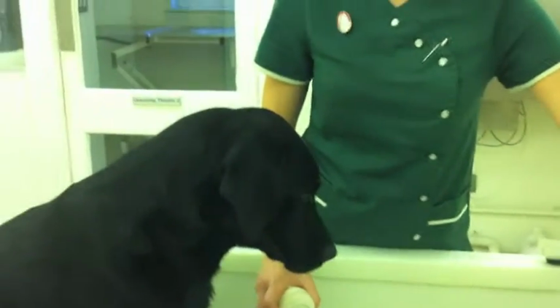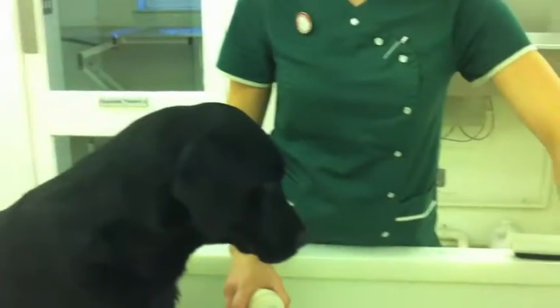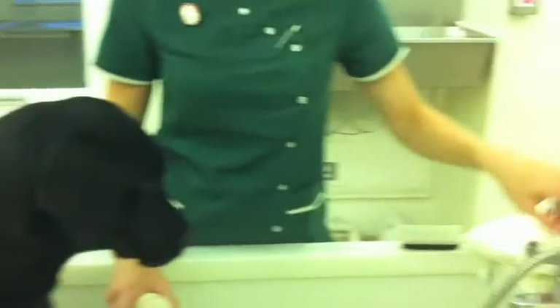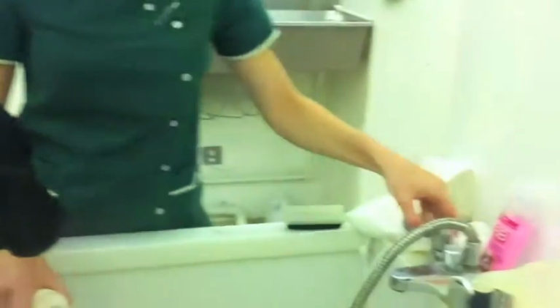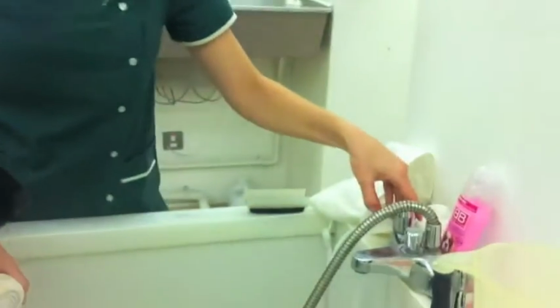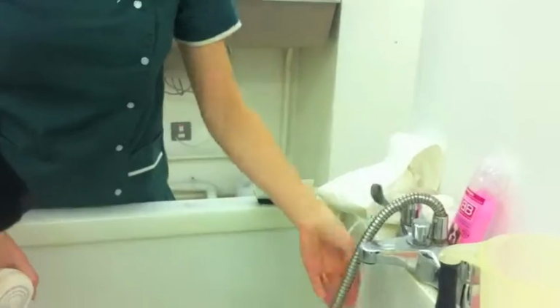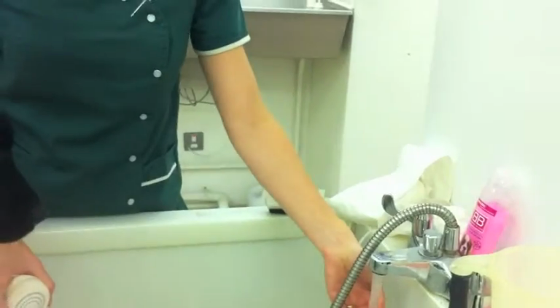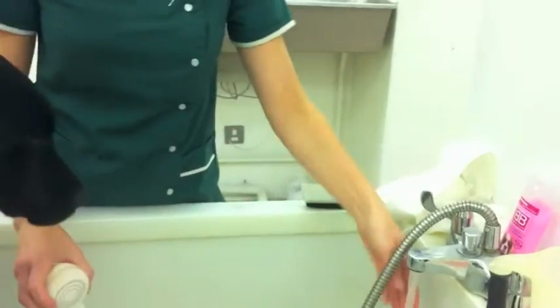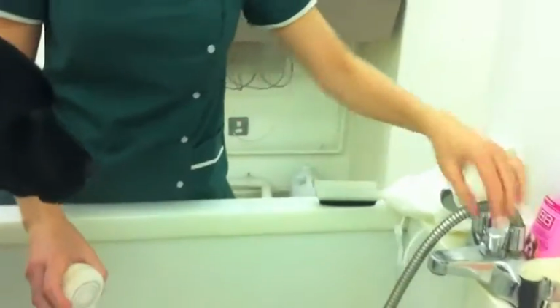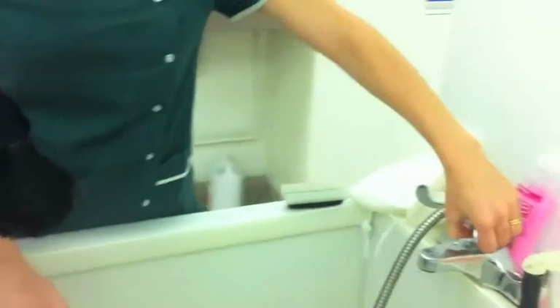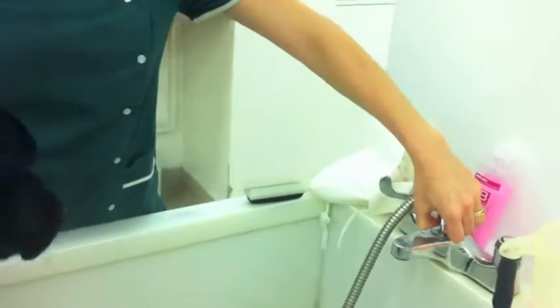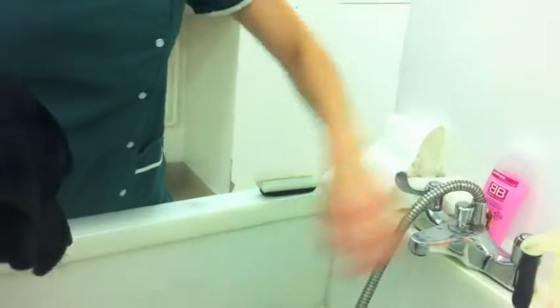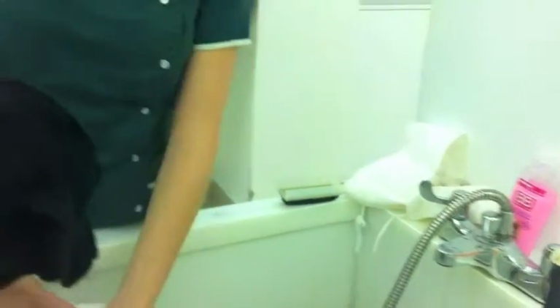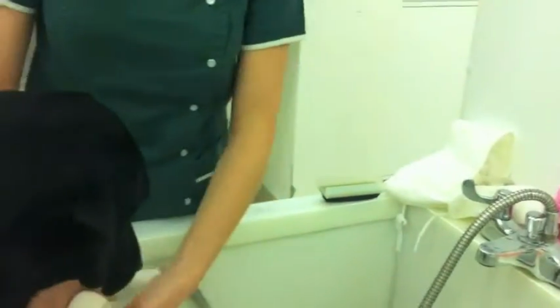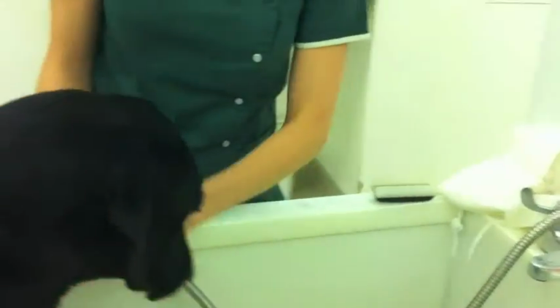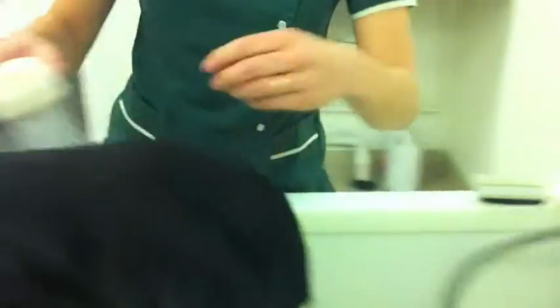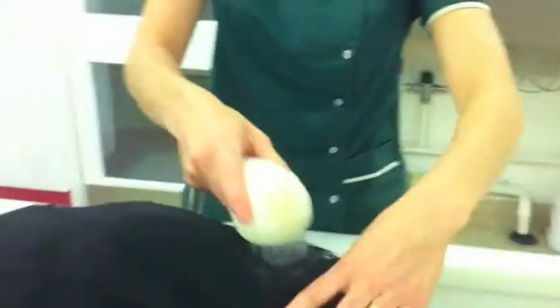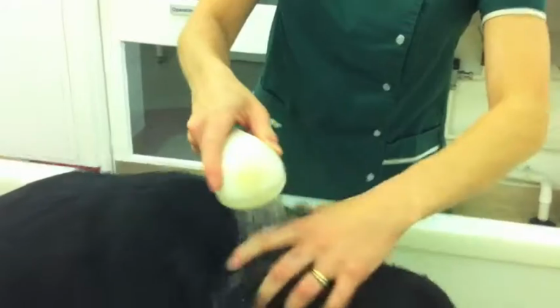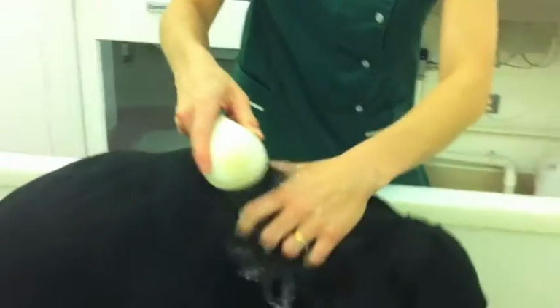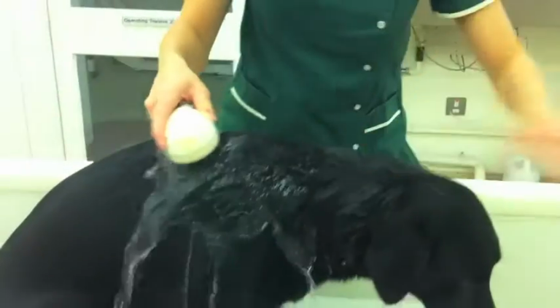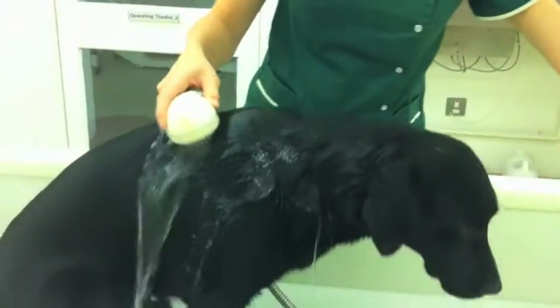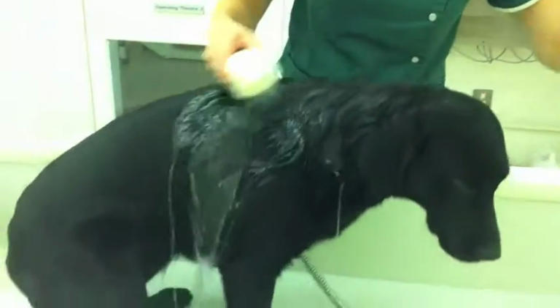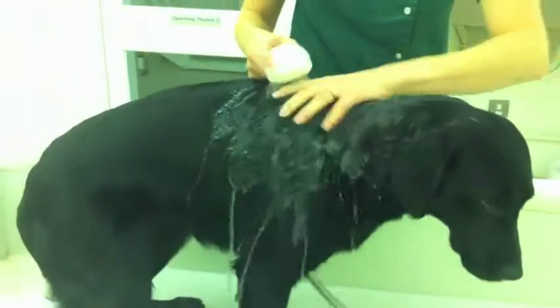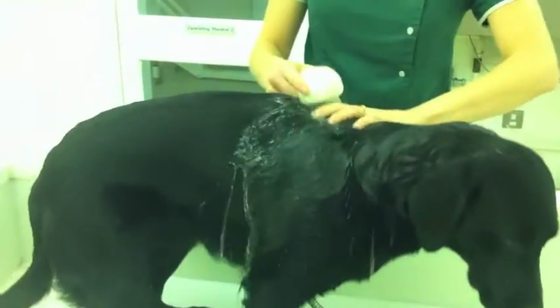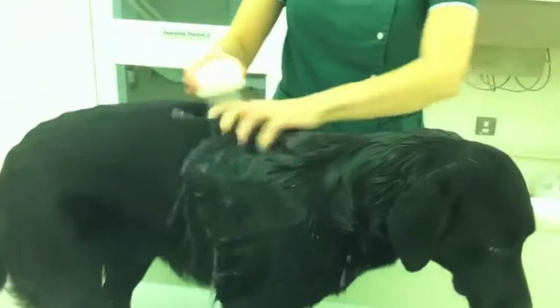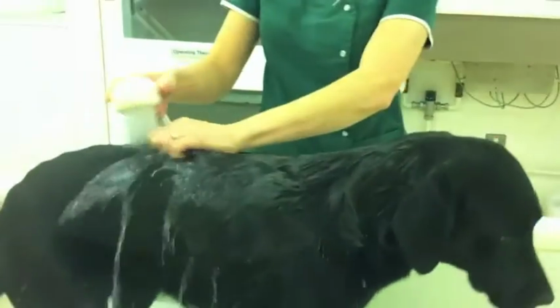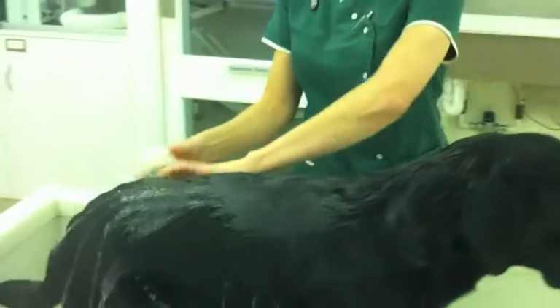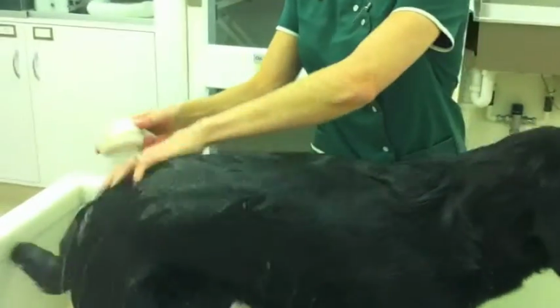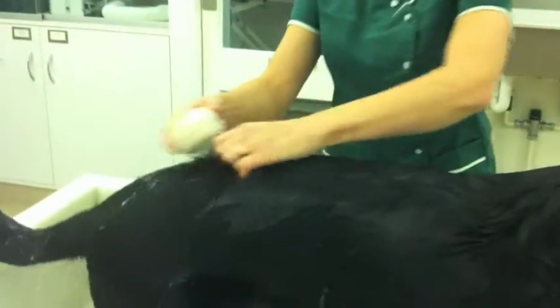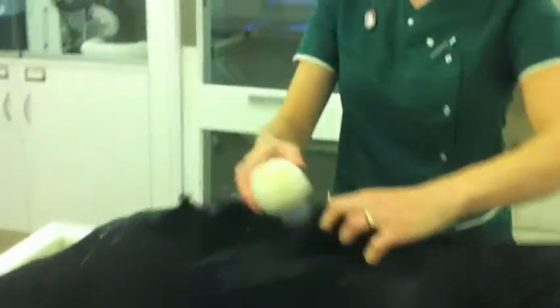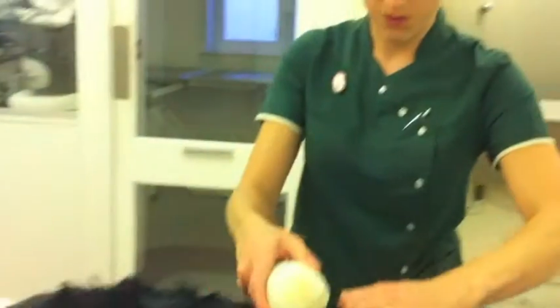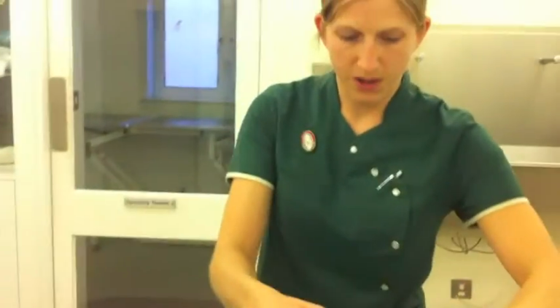So obviously we're going to make sure the water's not too hot — a nice little shower. Make sure we're all wet all over, all the way through the fur.